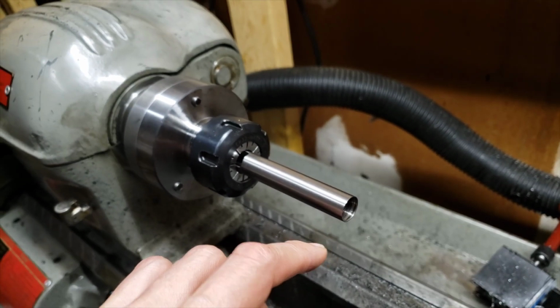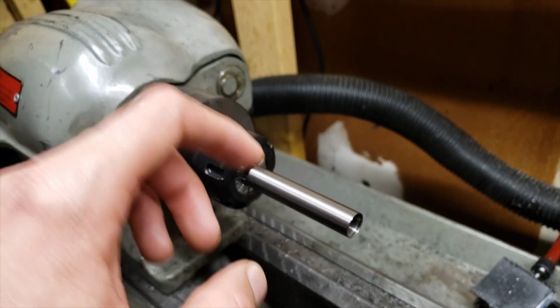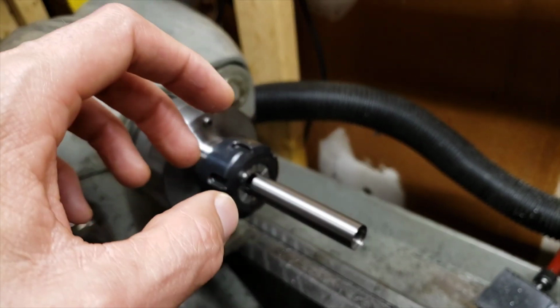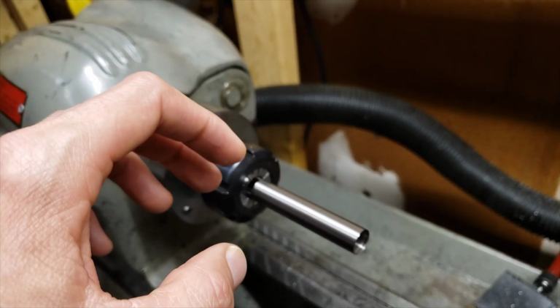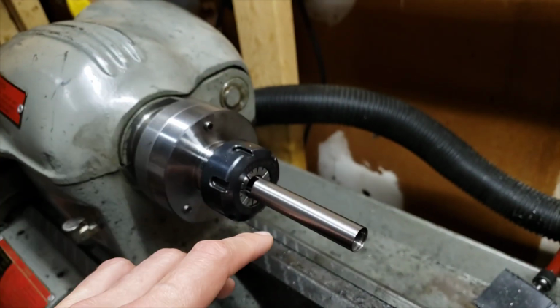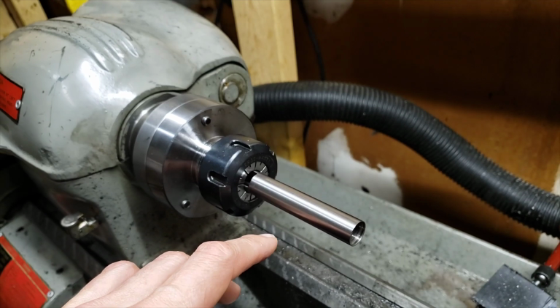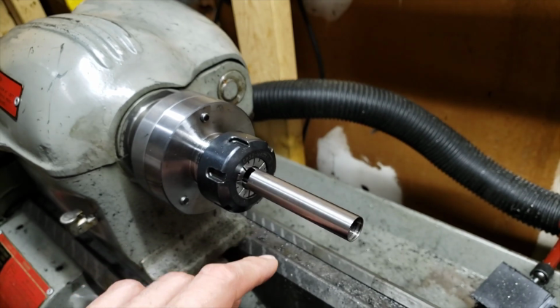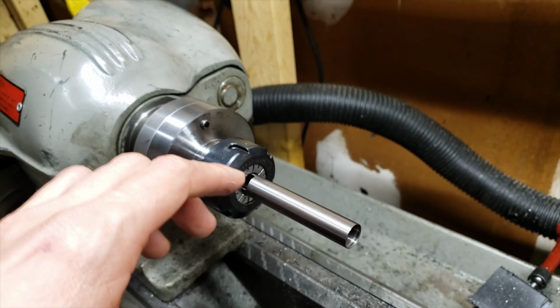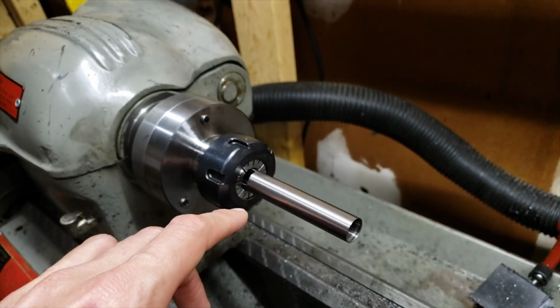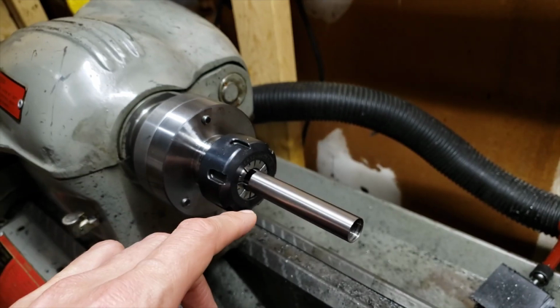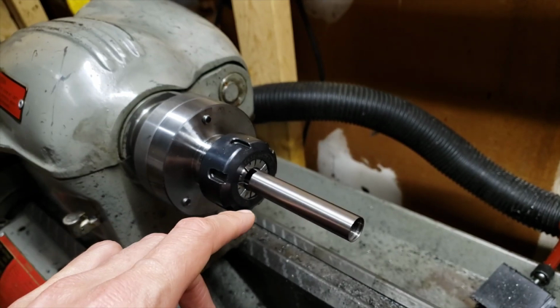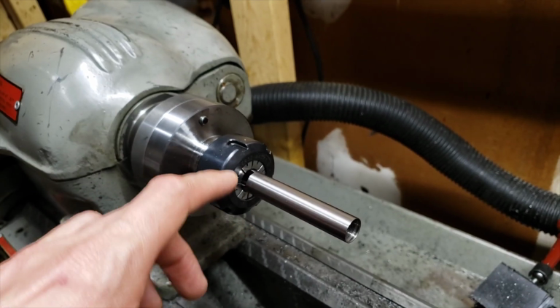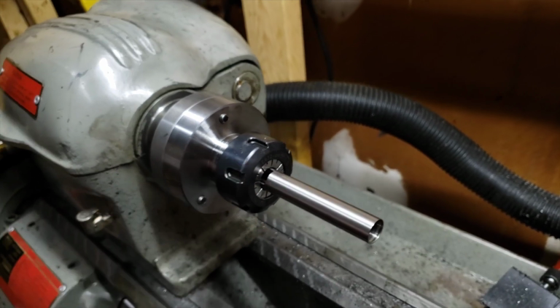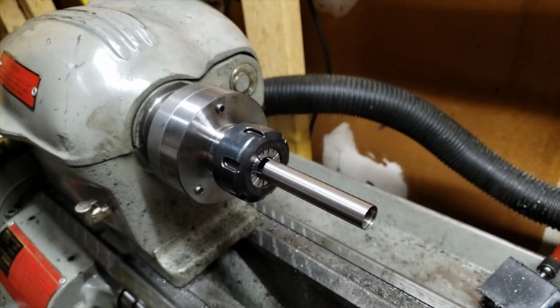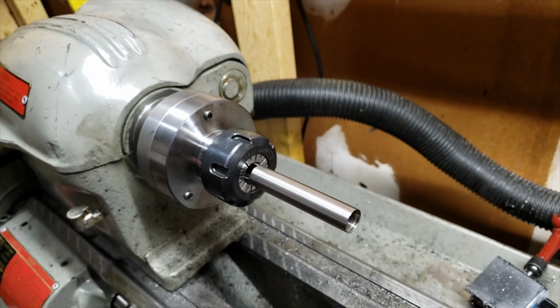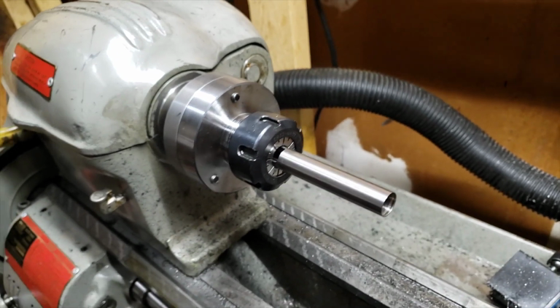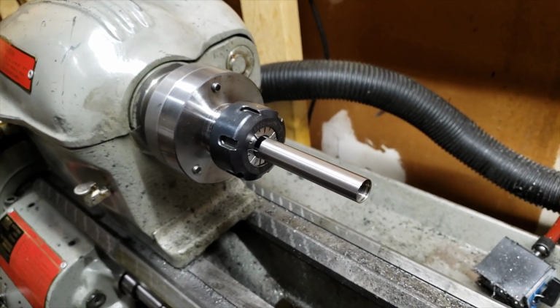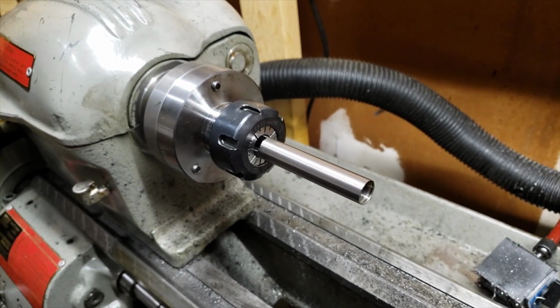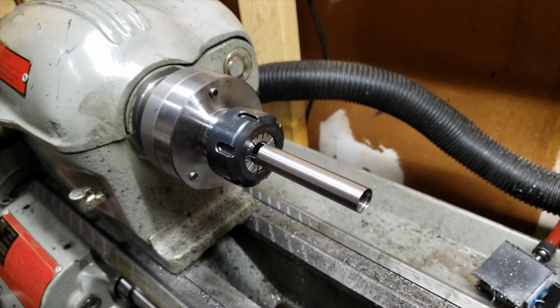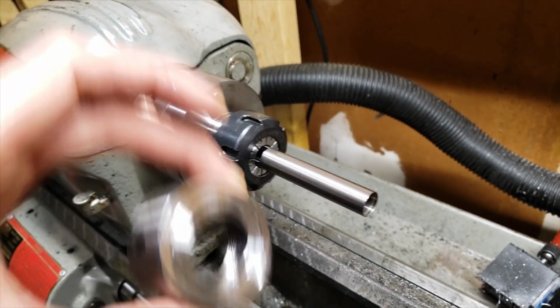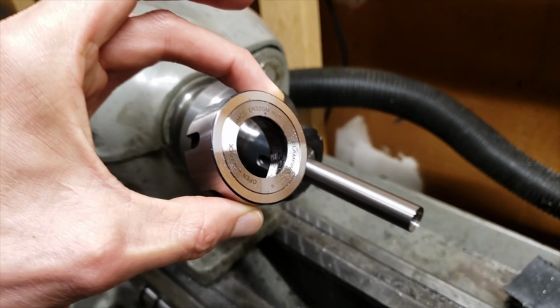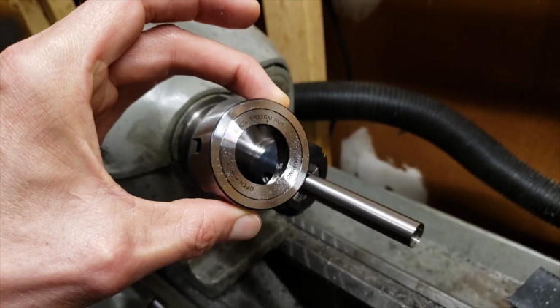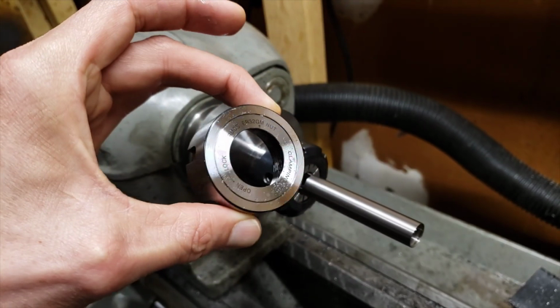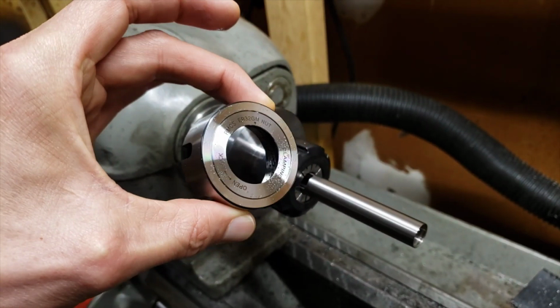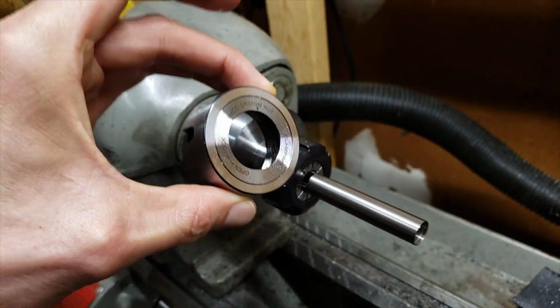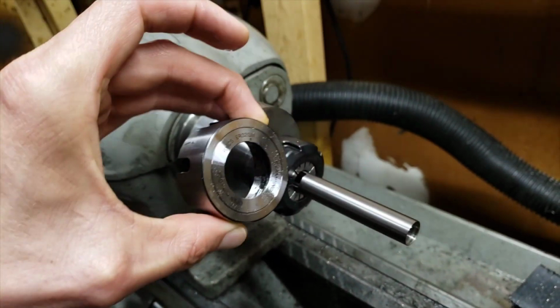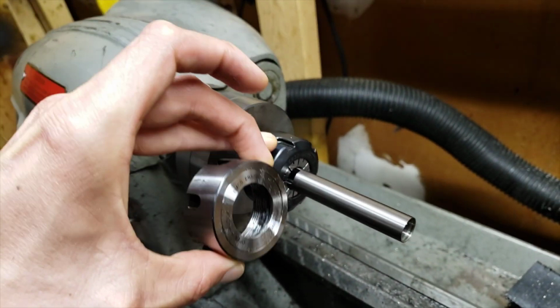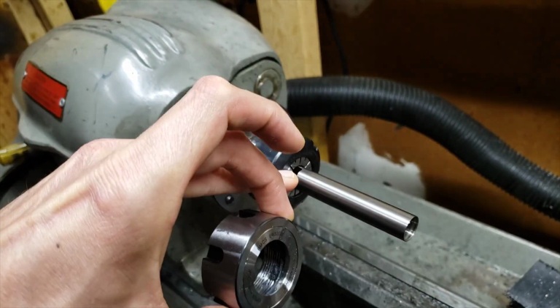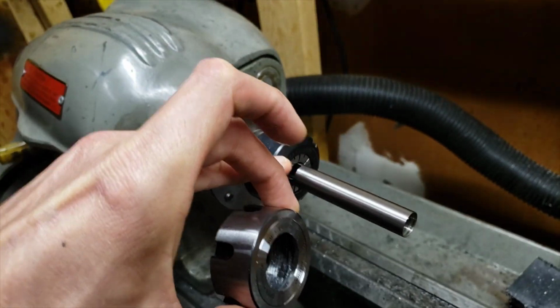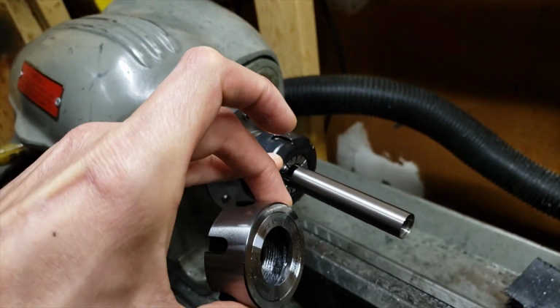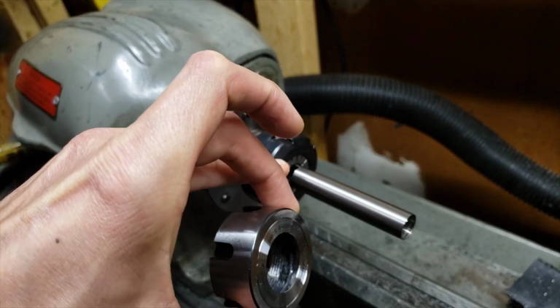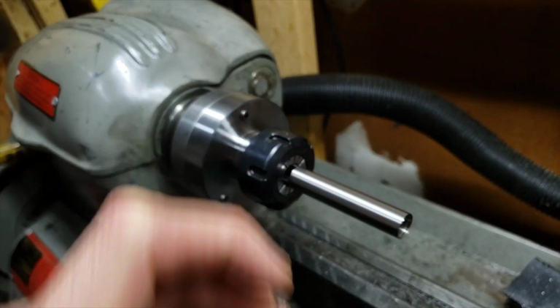If you're grabbing onto thick-wall tubing or solid stock where you can apply a lot of force, then the bearing nut is a good option — that's when you're really cranking down and you don't want to do any damage to your collet.